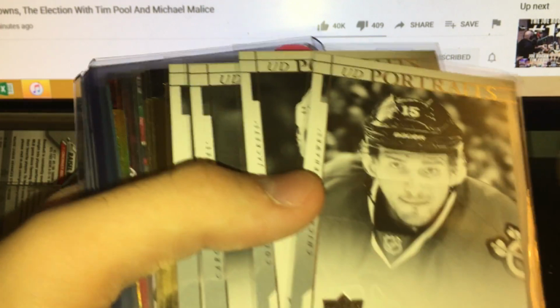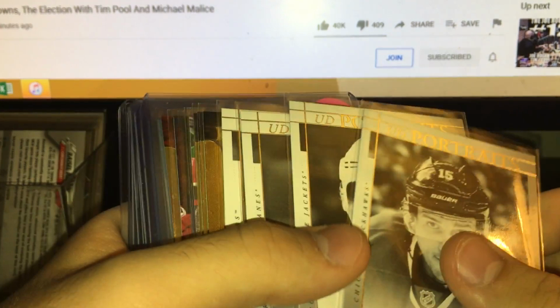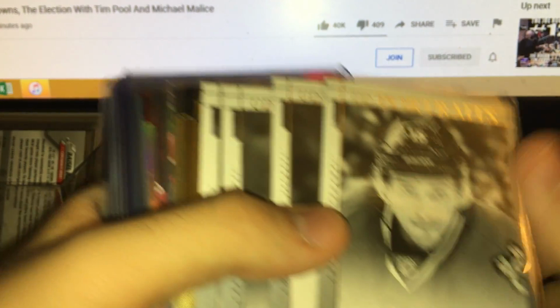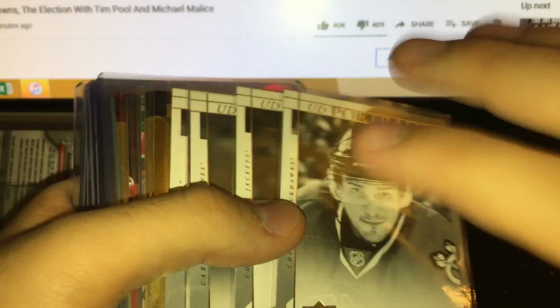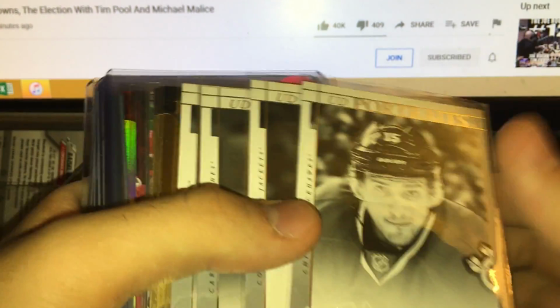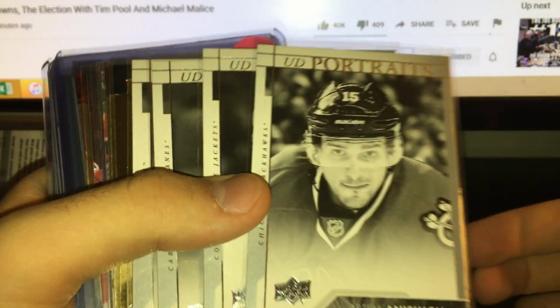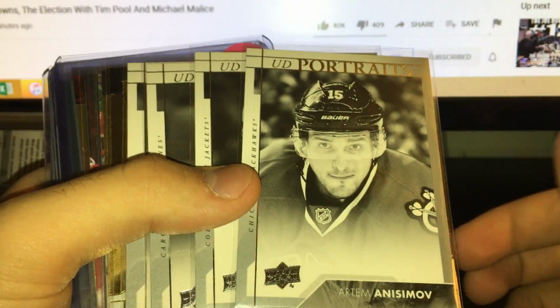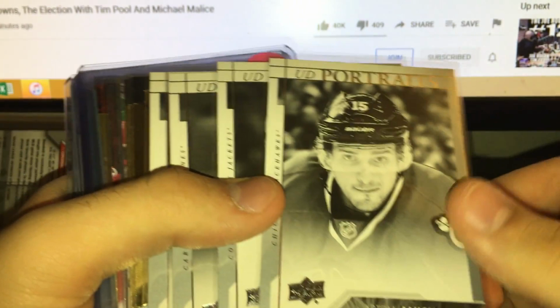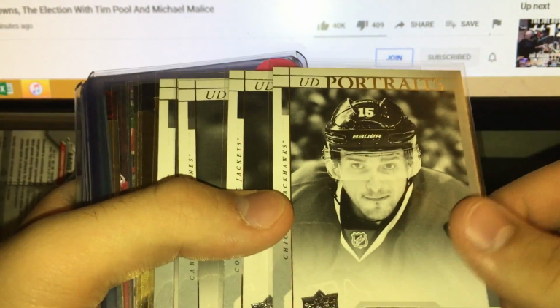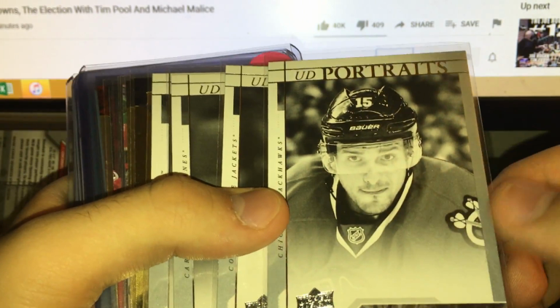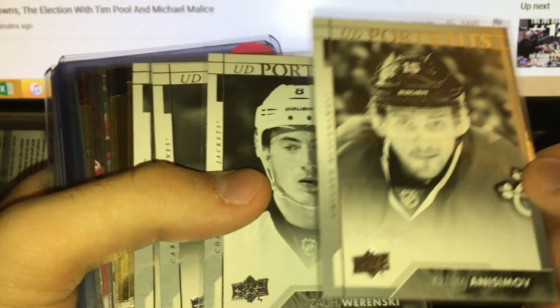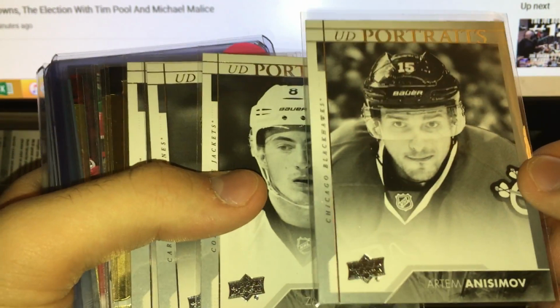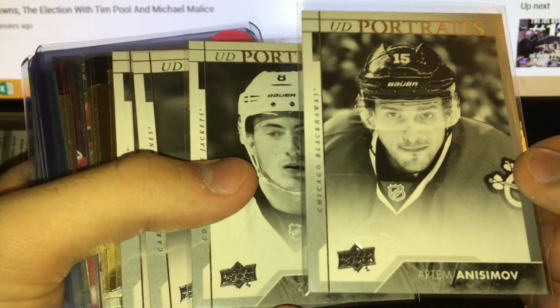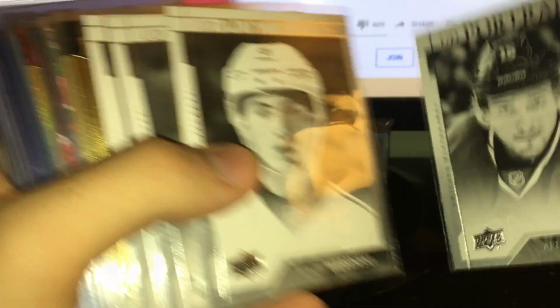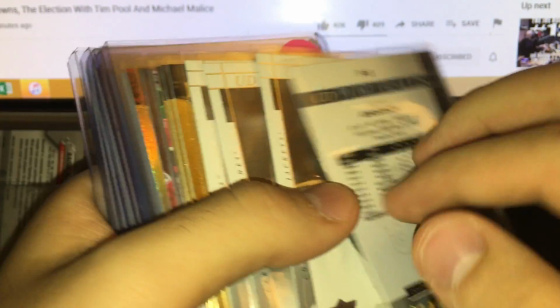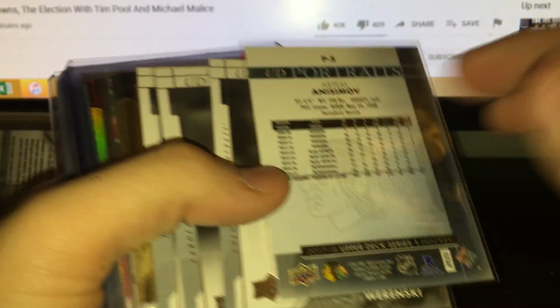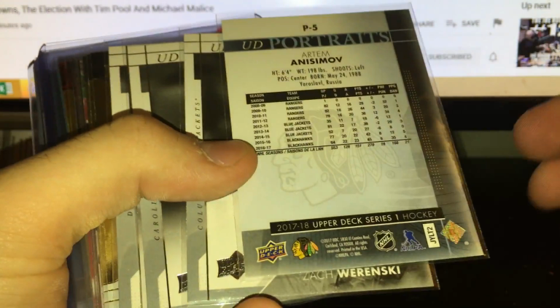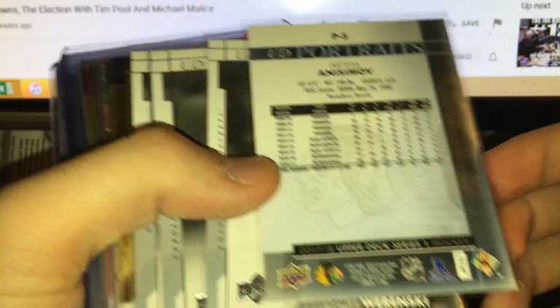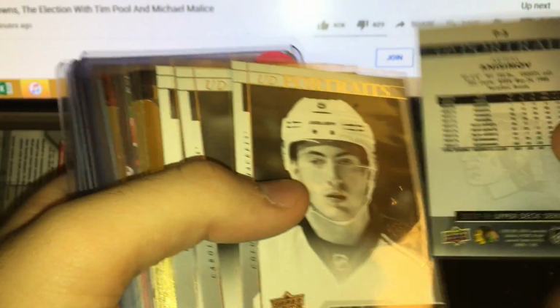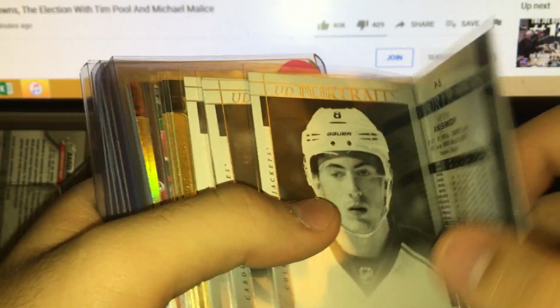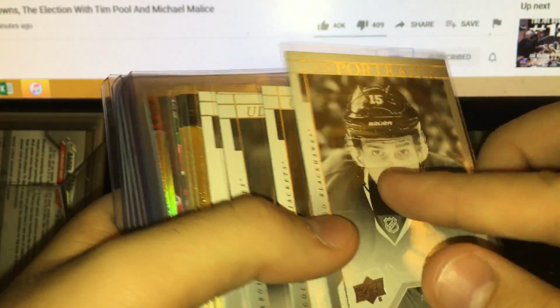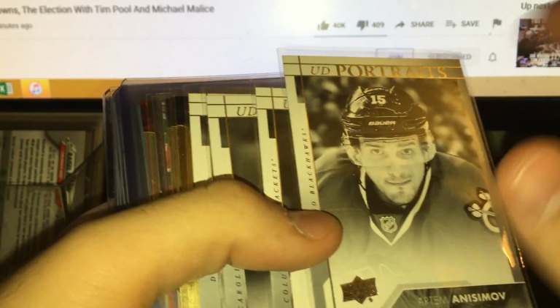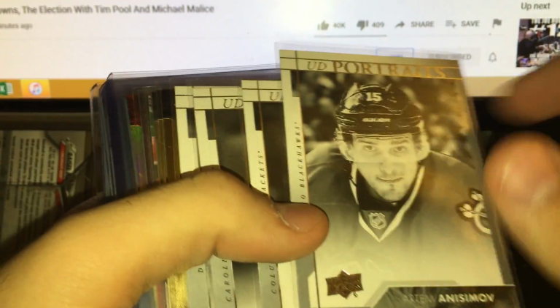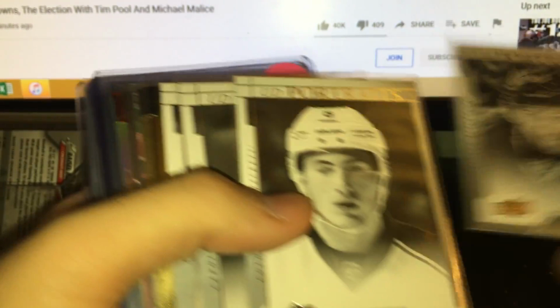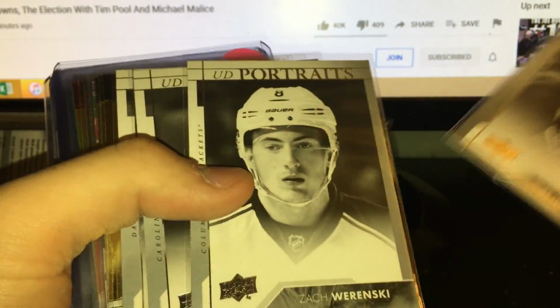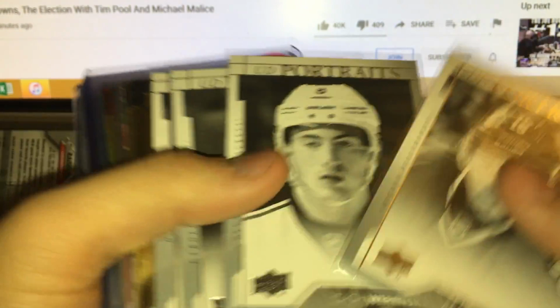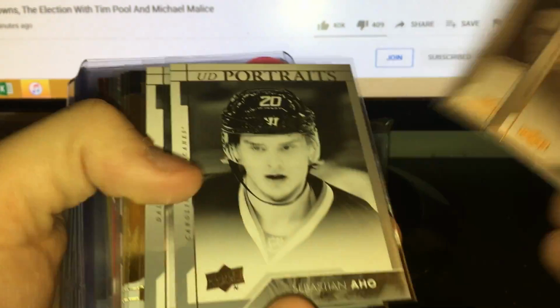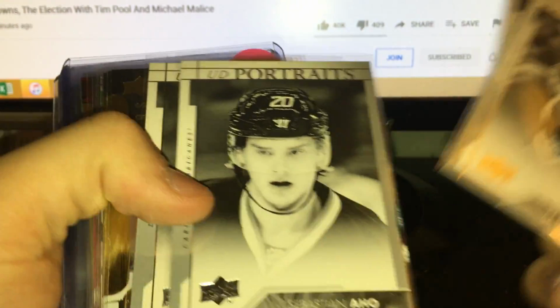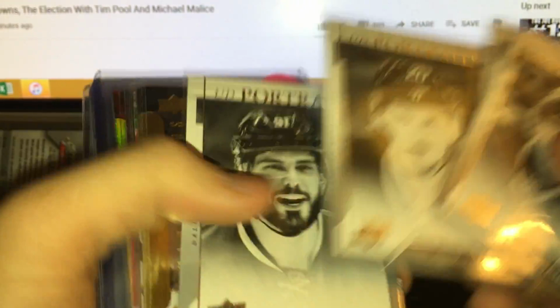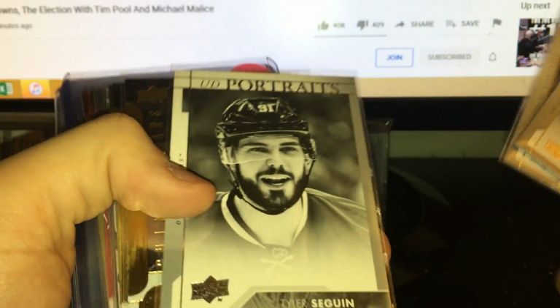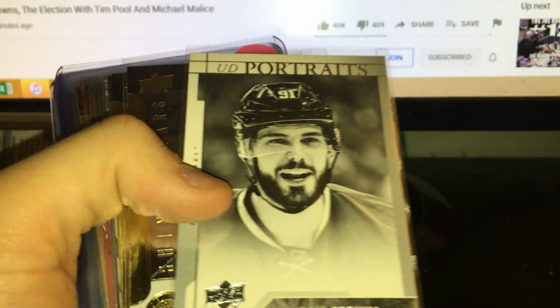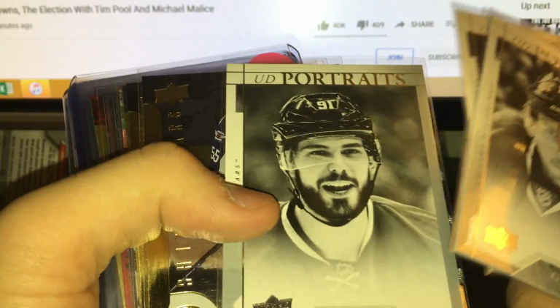Here are just the inserts I got. So these are UD Portraits — you've got Artem Anisimov, there's the front, there's the back. I actually don't mind this Portraits design. Also Zach Werenski, Sebastian Aho, and Tyler Seguin.